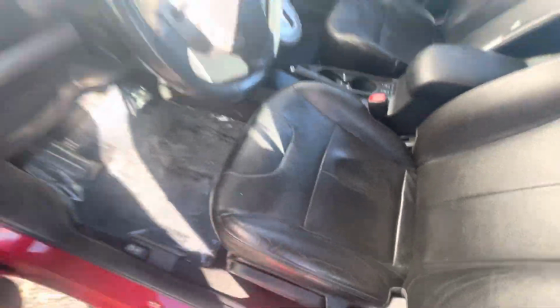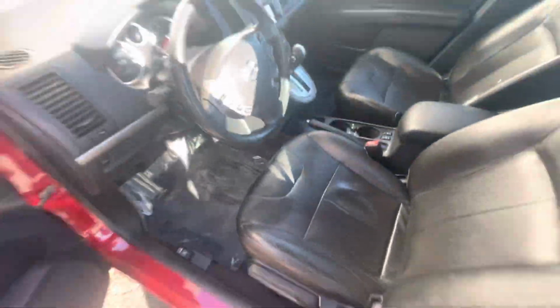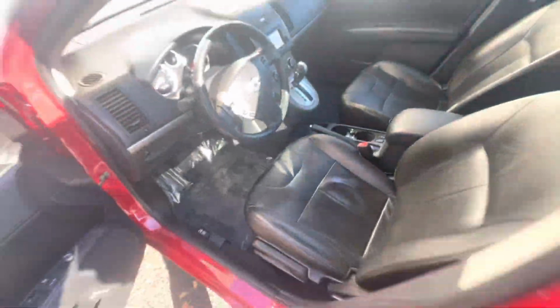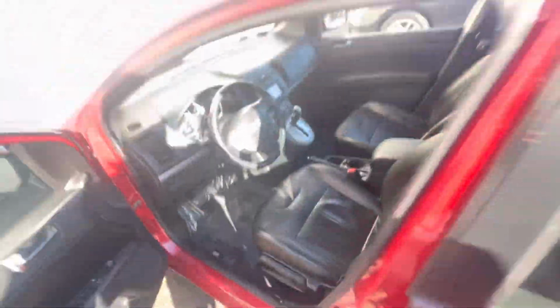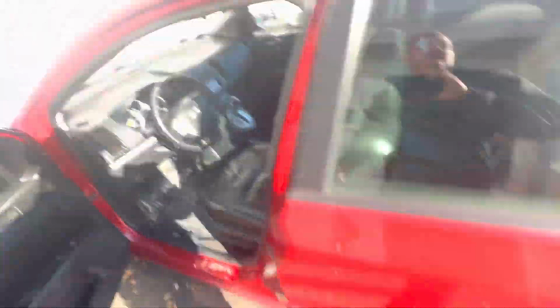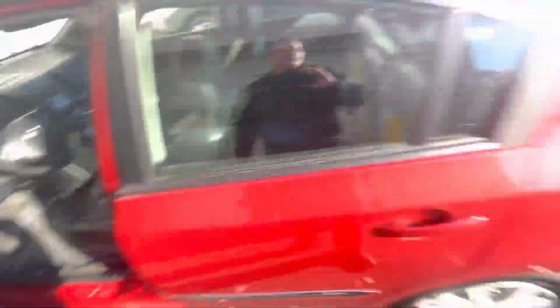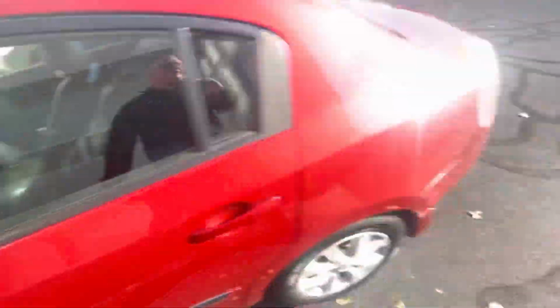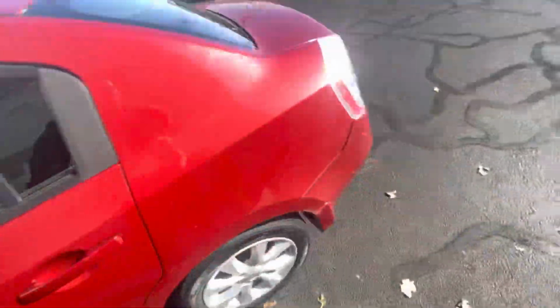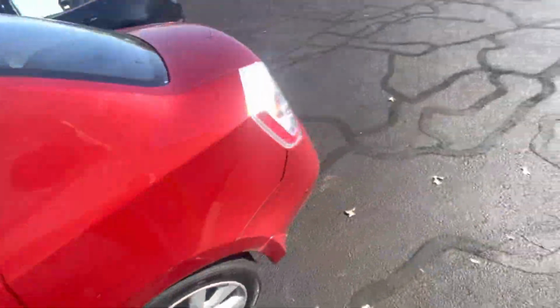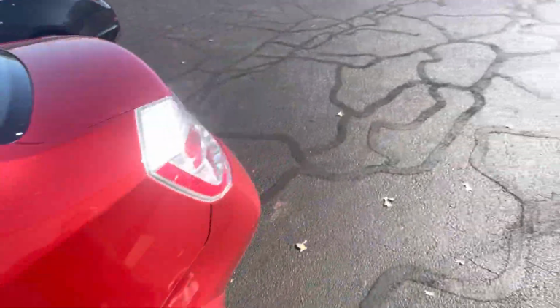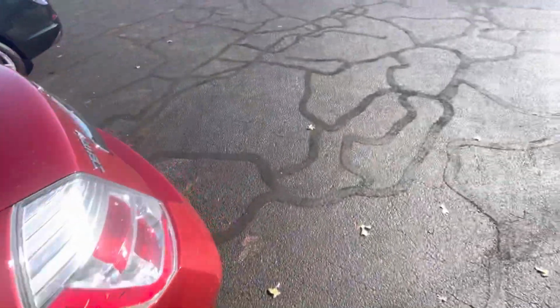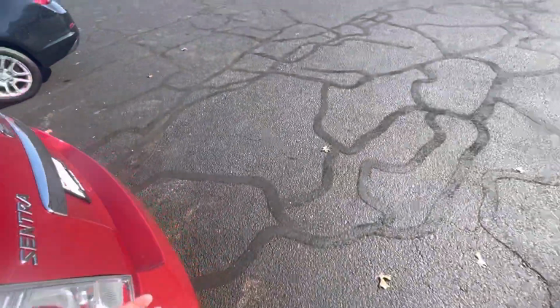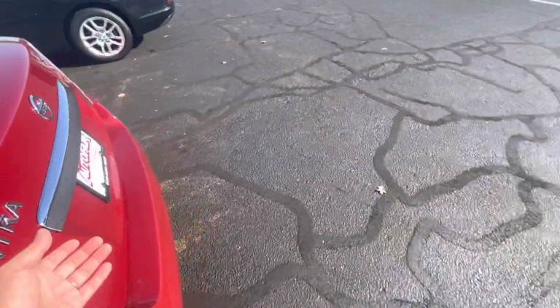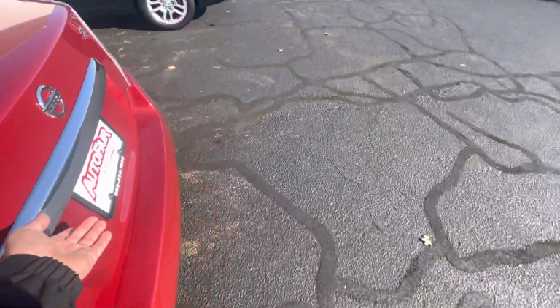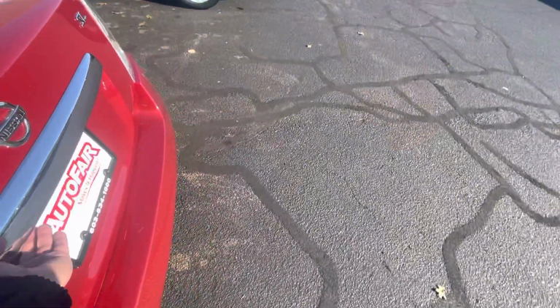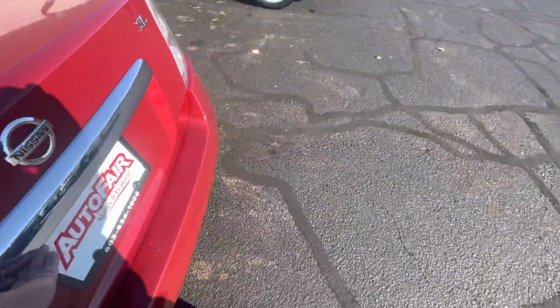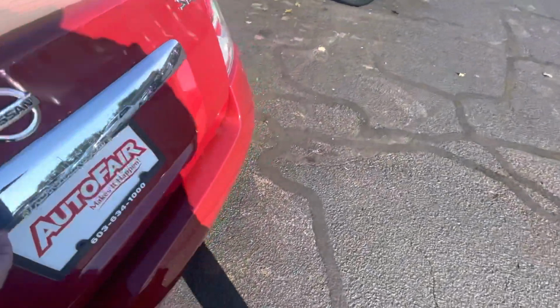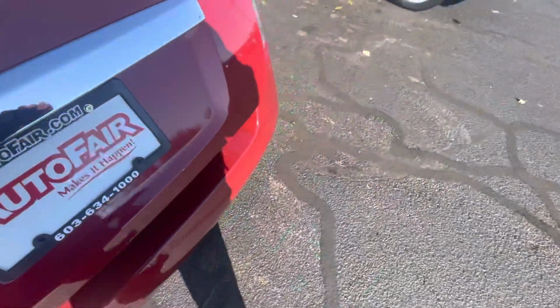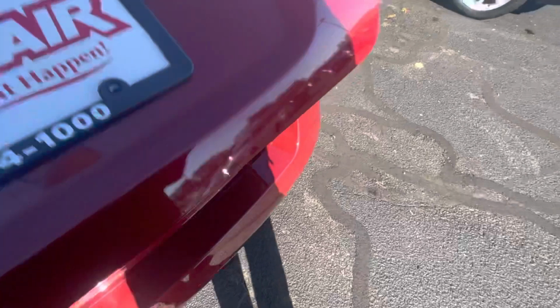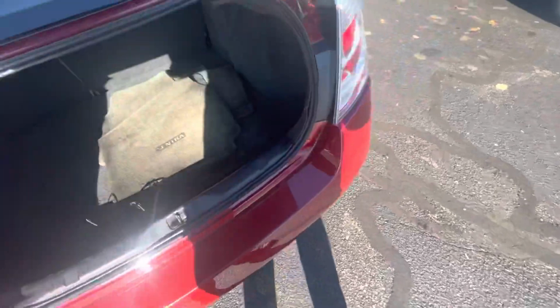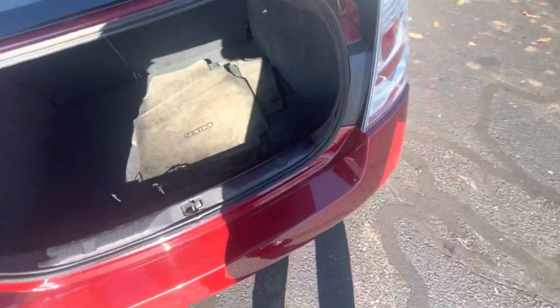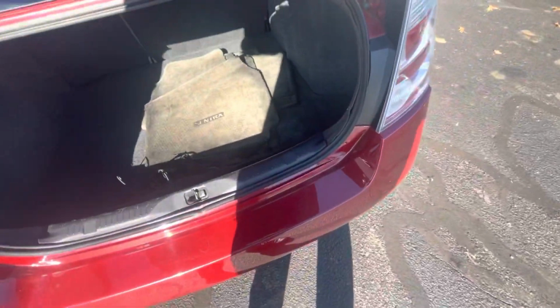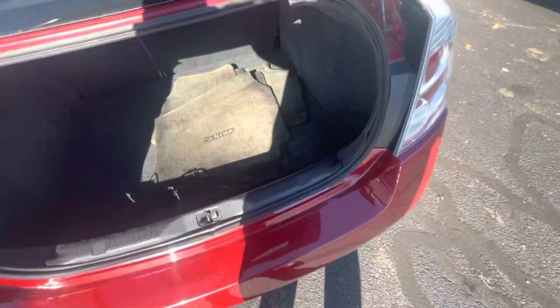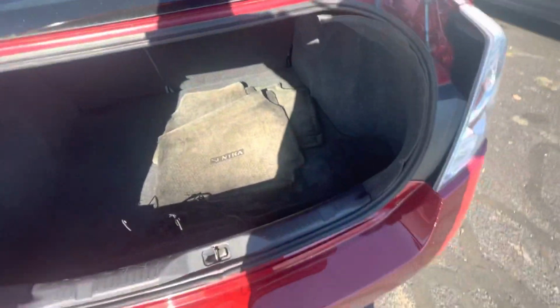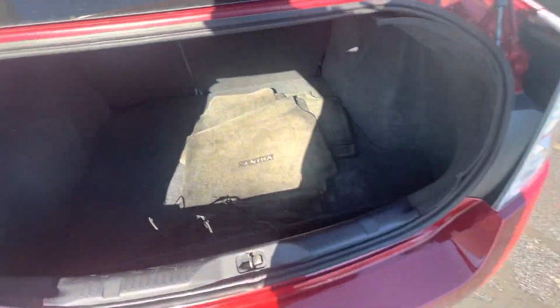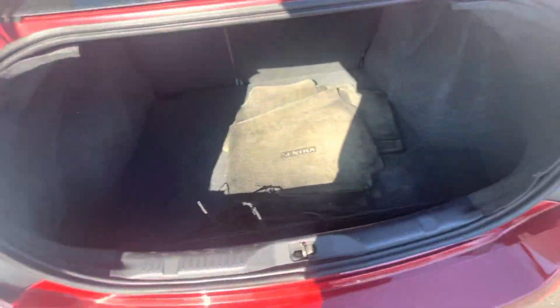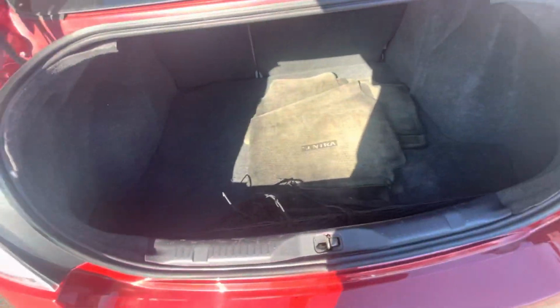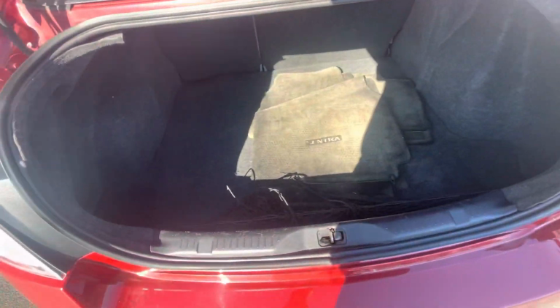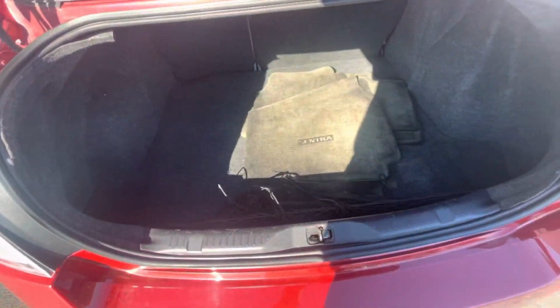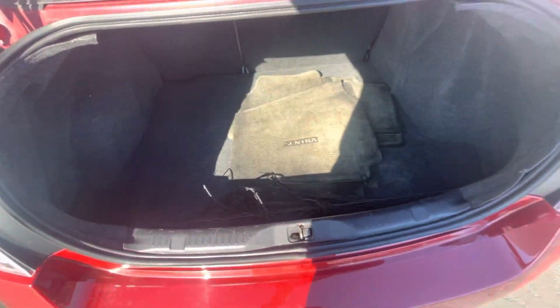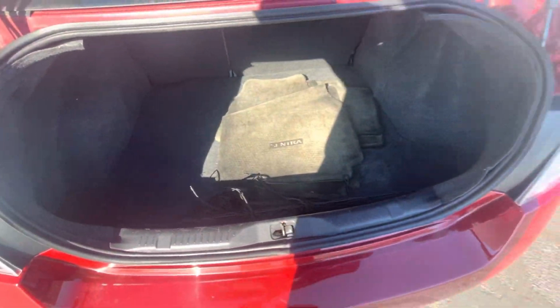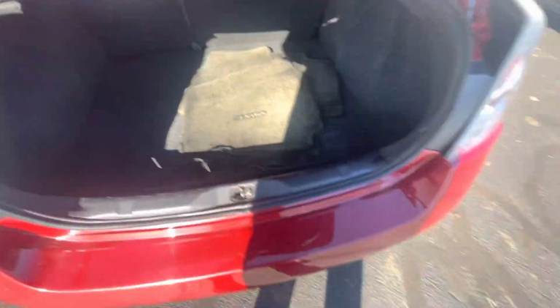Let me show you this trunk space here. There's plenty of space back there as well for you.